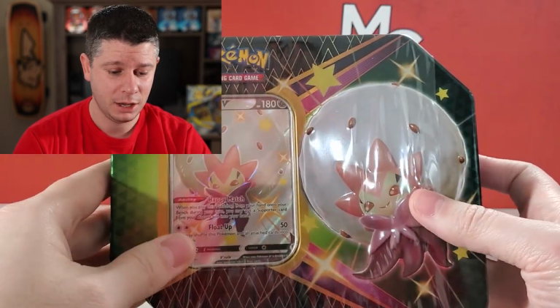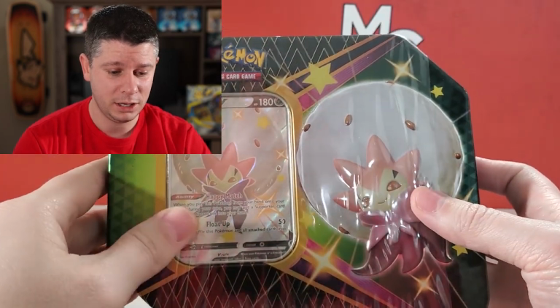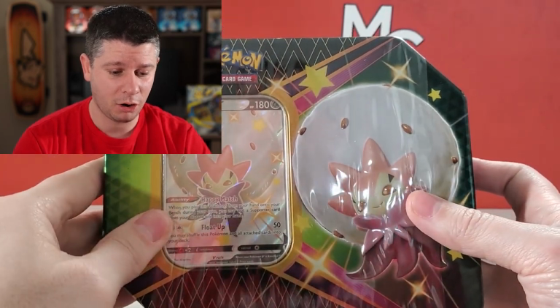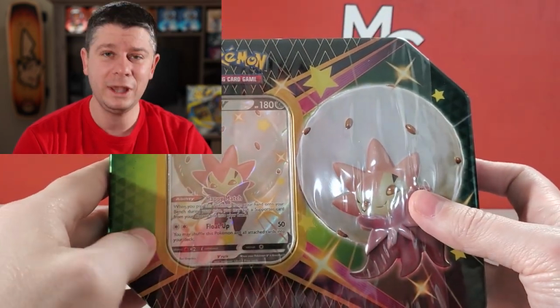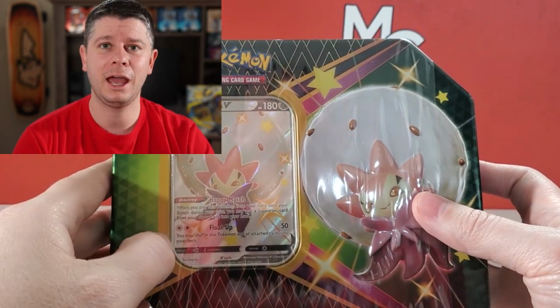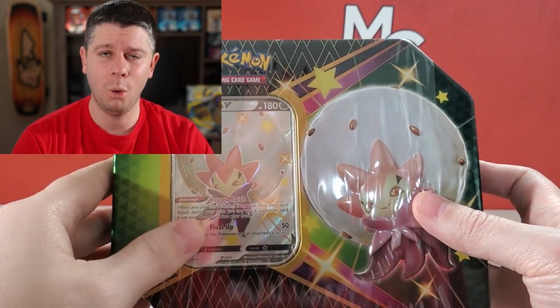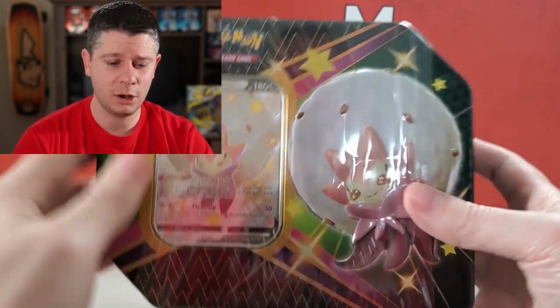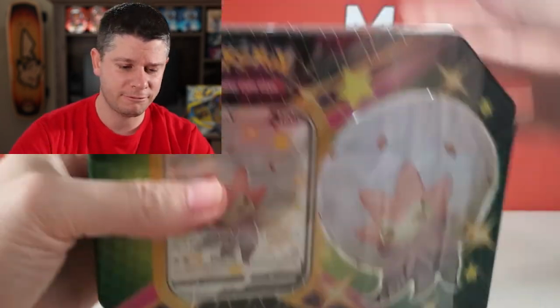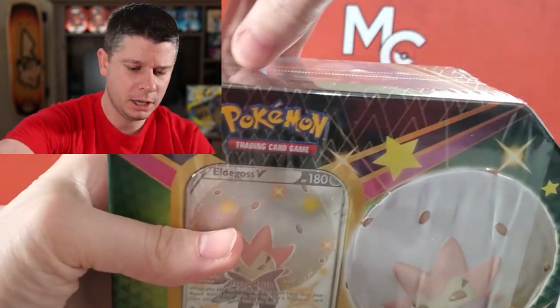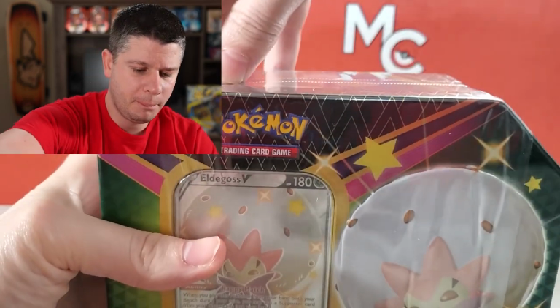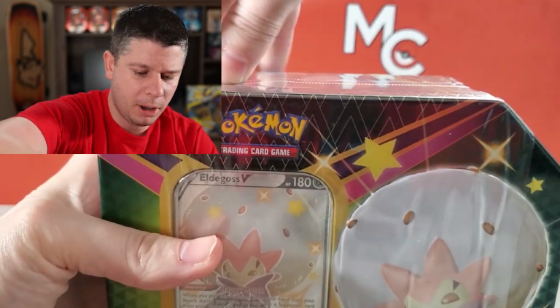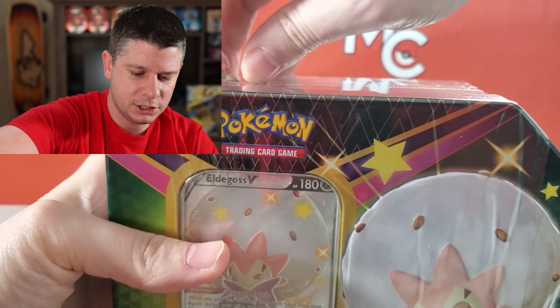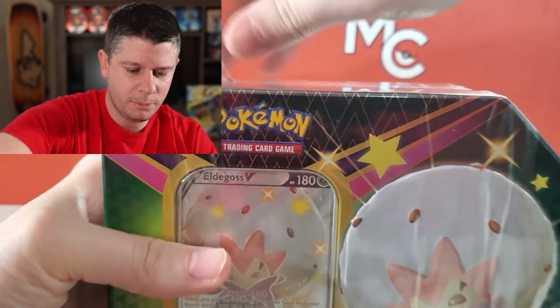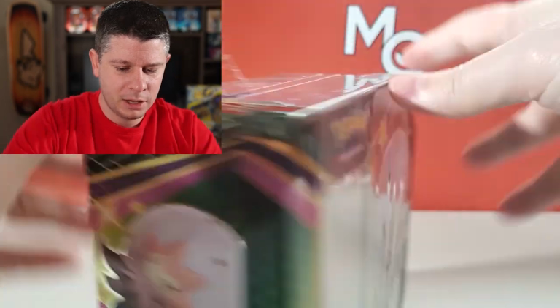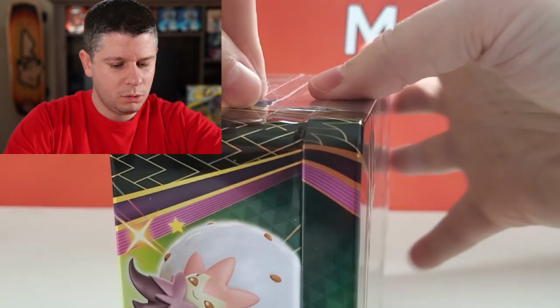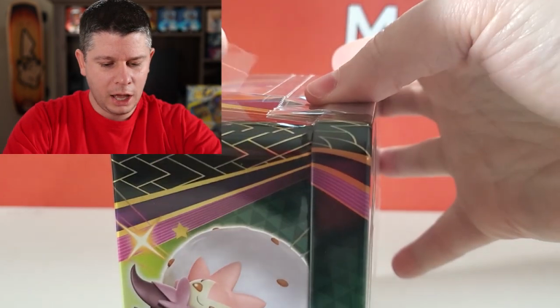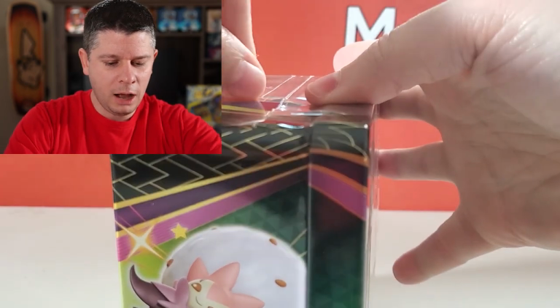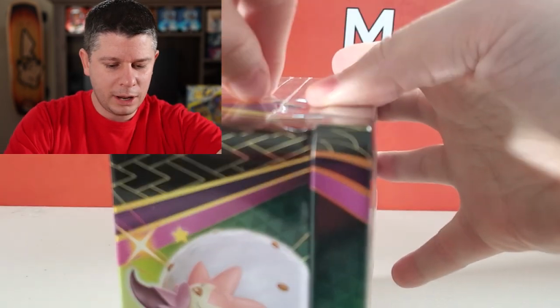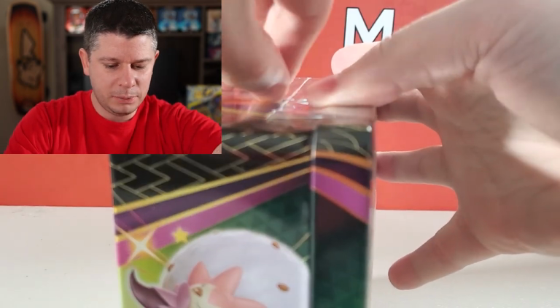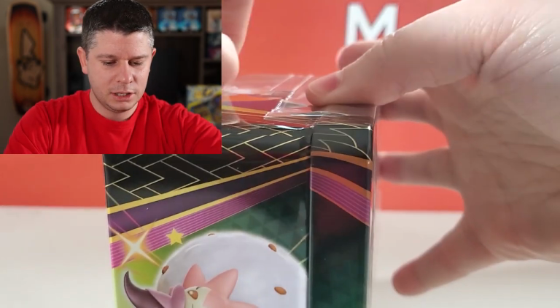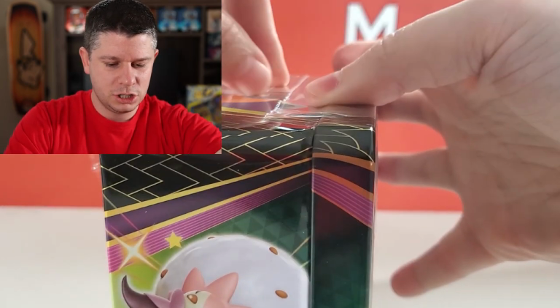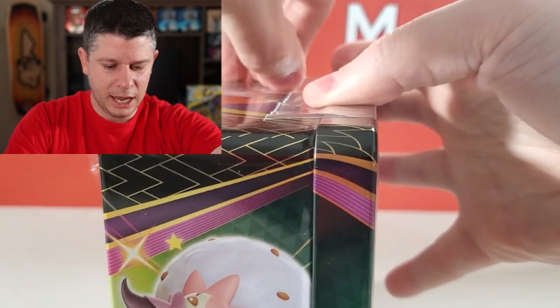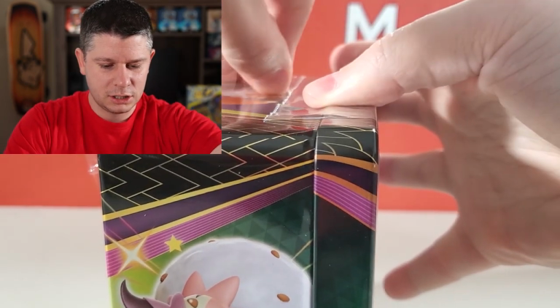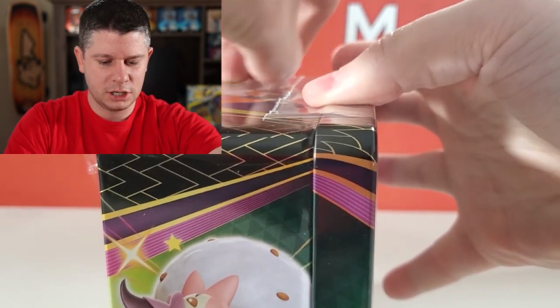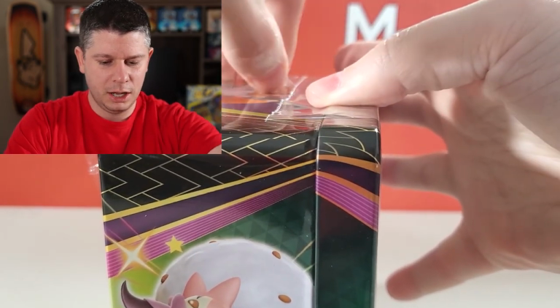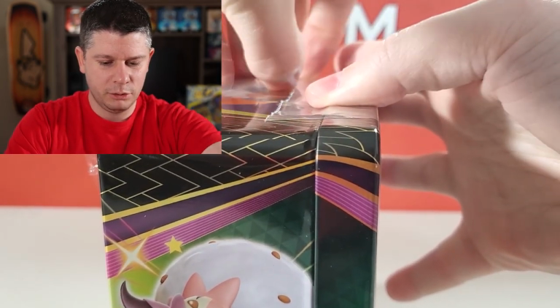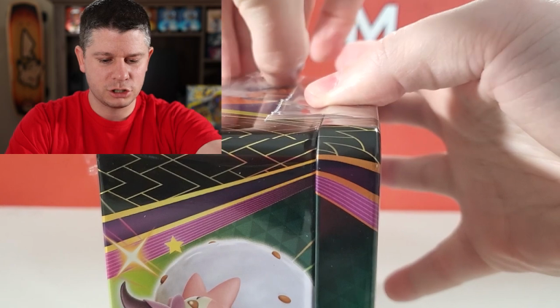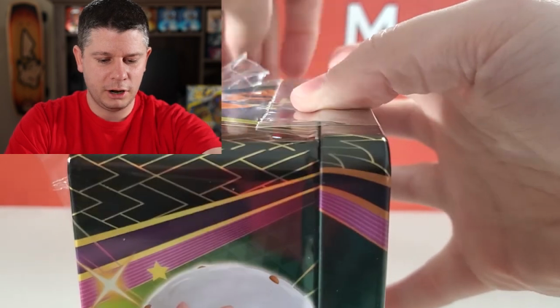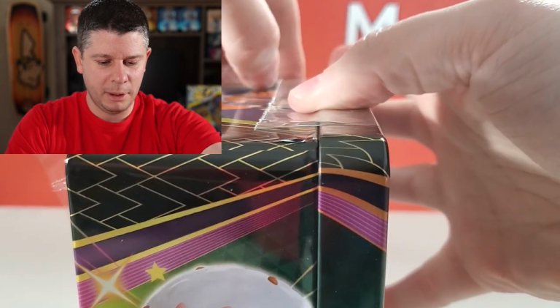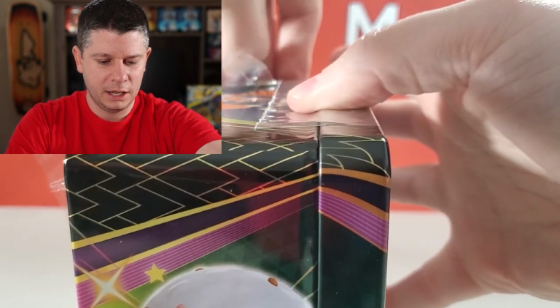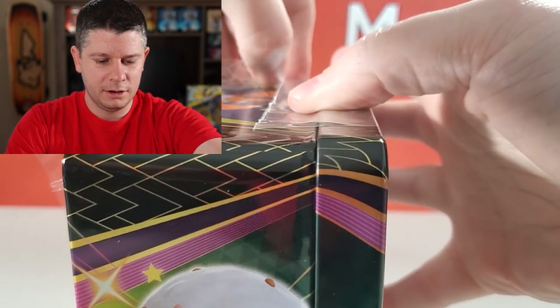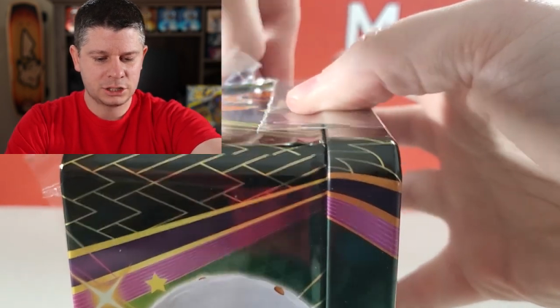I wanted to get this out today because today is Shining Fates day. We are a week and one day away from Pokemon Day. How great would it be to pull the Charizard right off the bat?